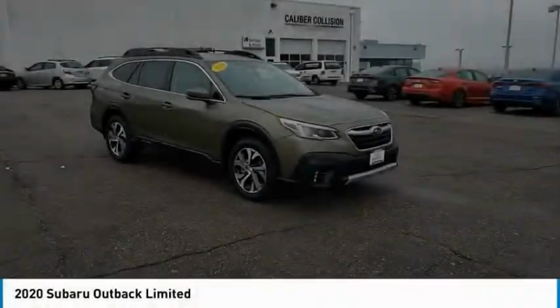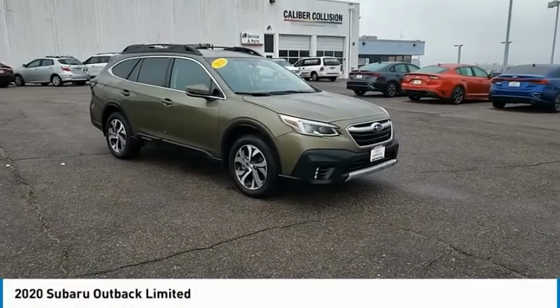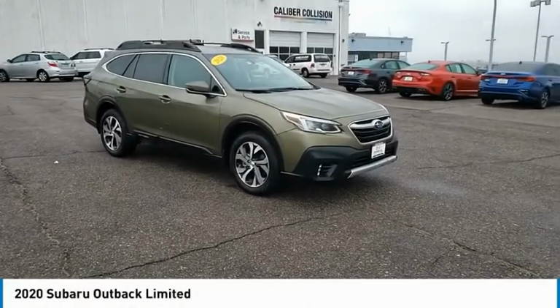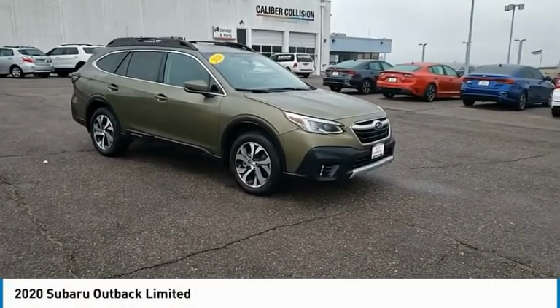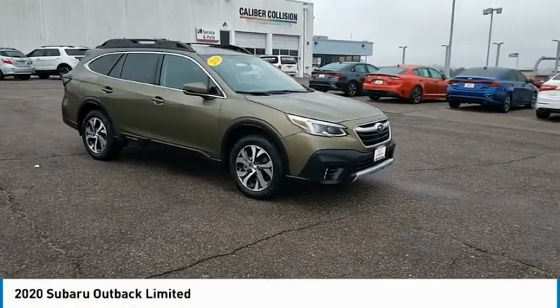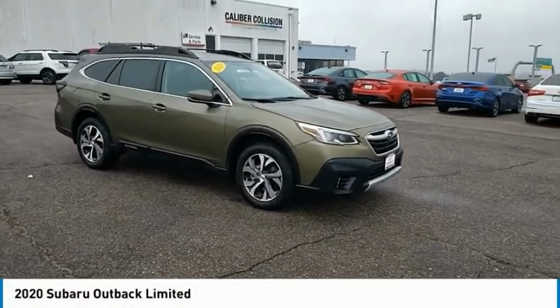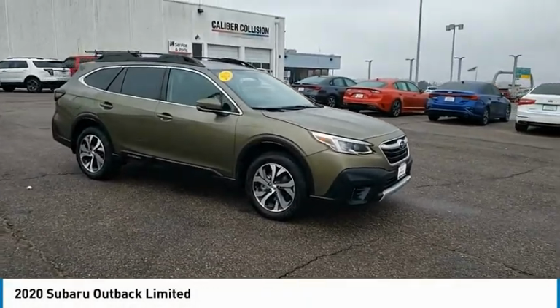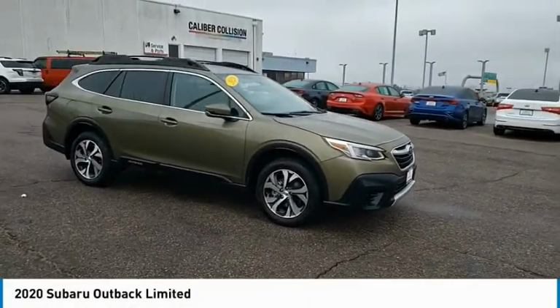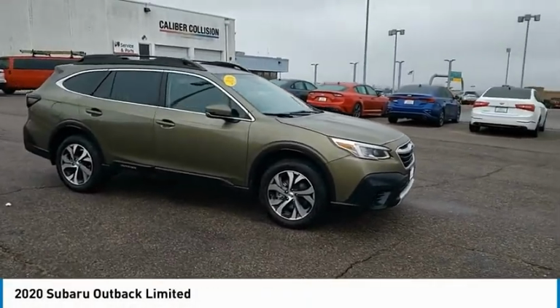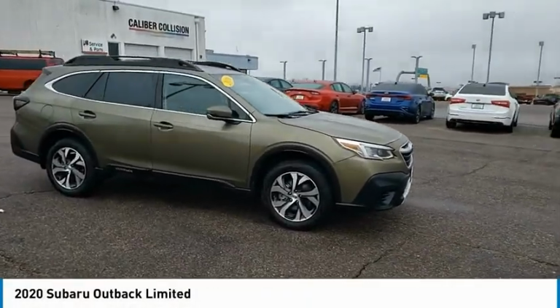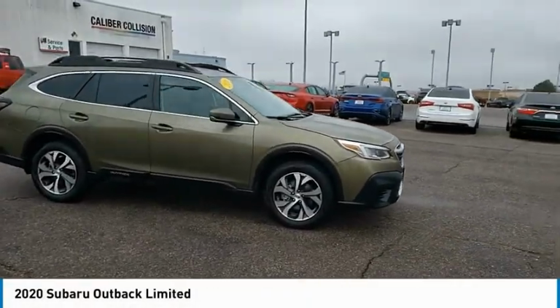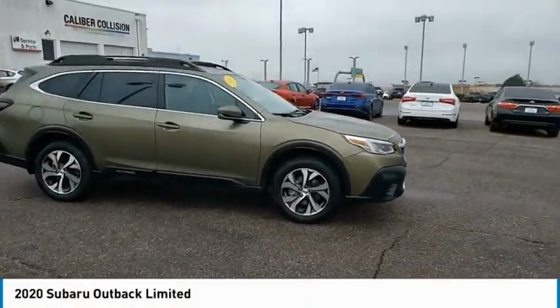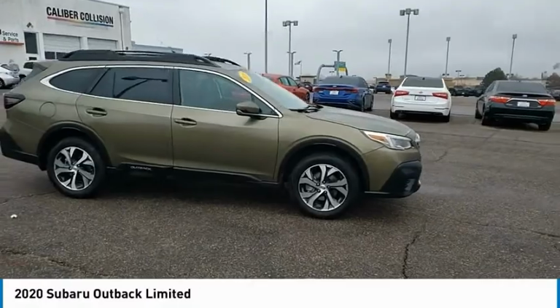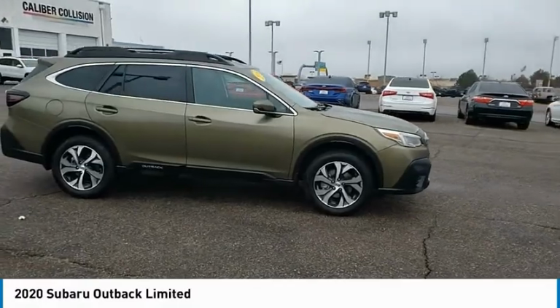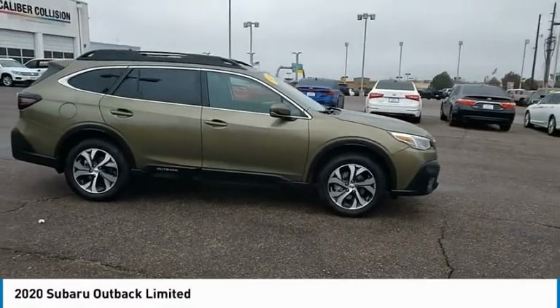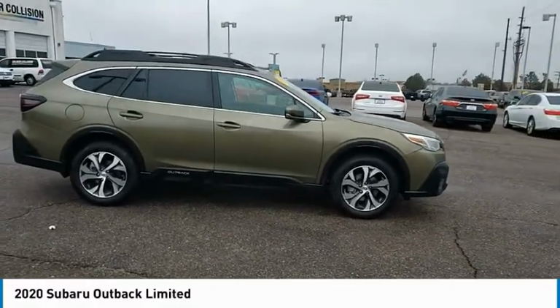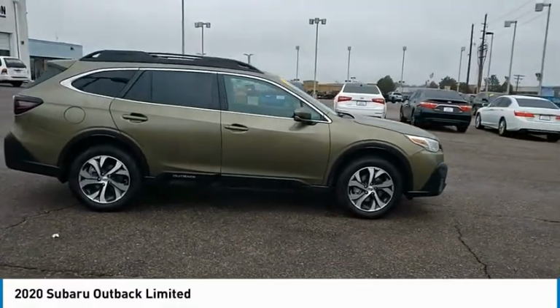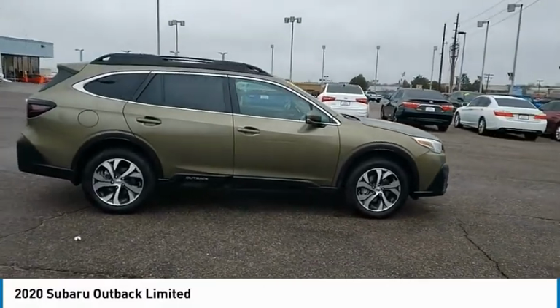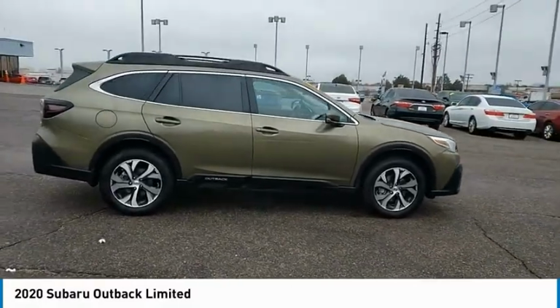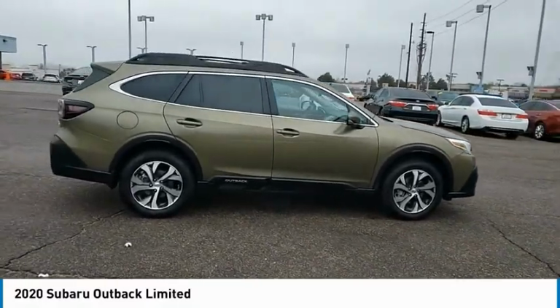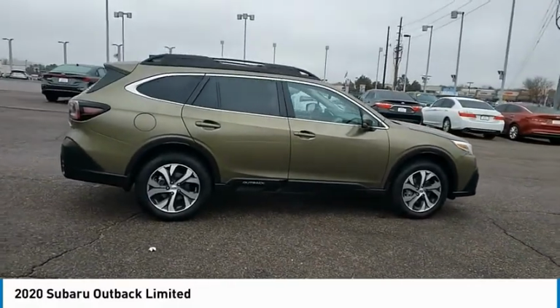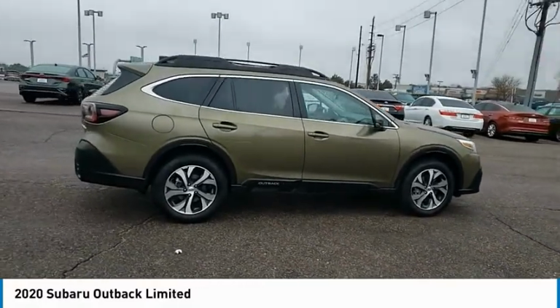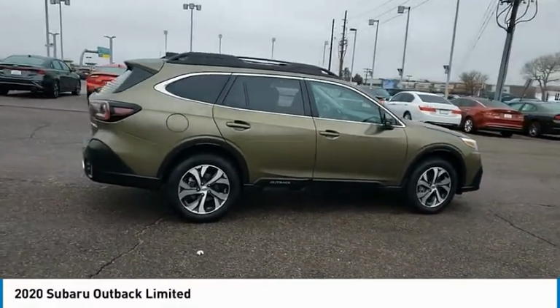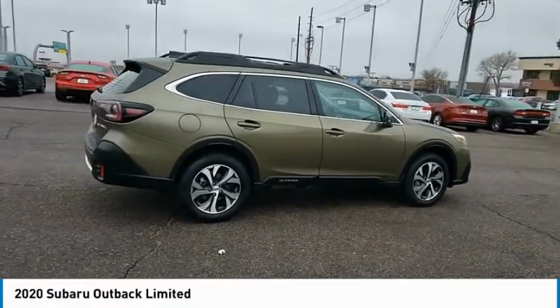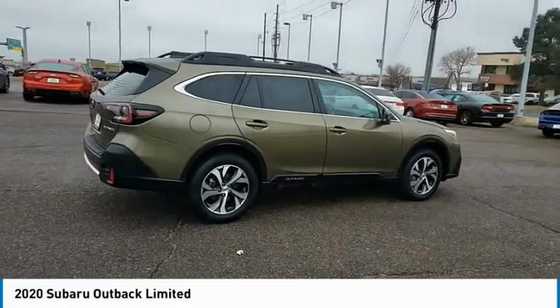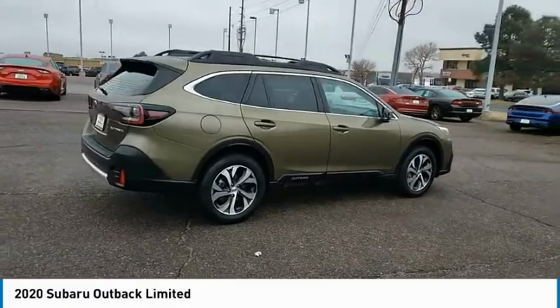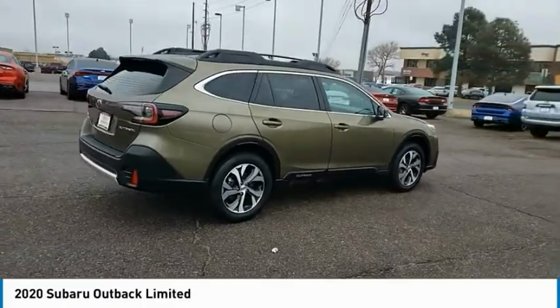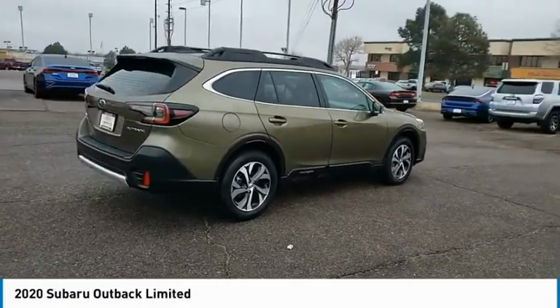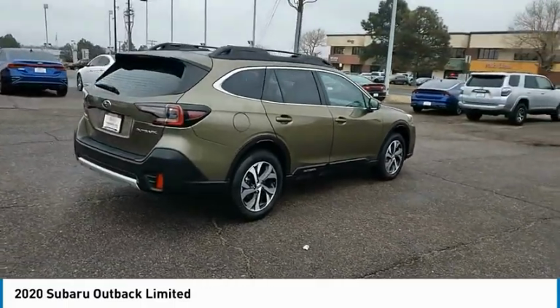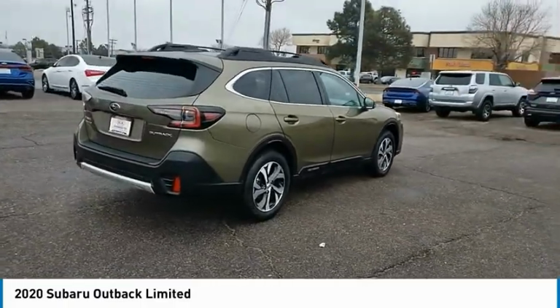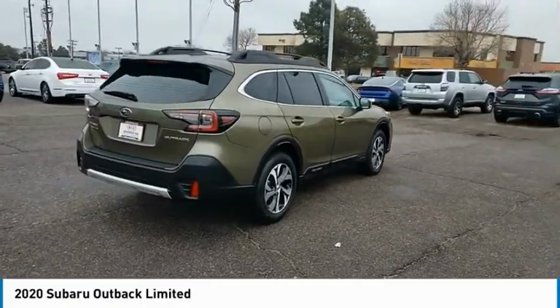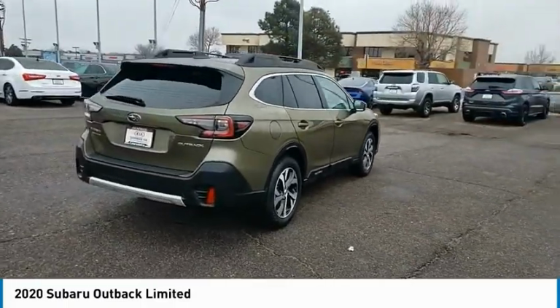Make a great choice today with the 2020 Outback. Take the go-anywhere capability of all-wheel drive and plenty of room for cargo and companions, and you've got the Subaru Outback. Let the adventure begin.